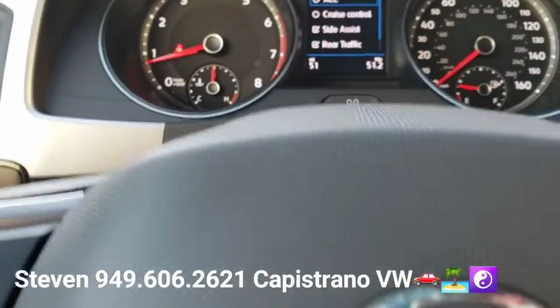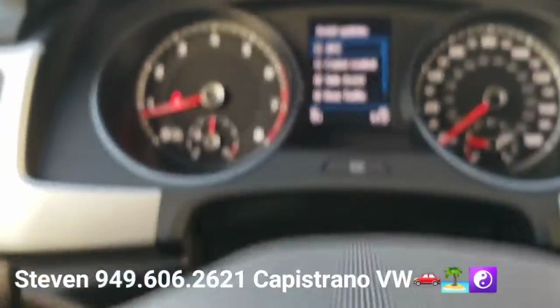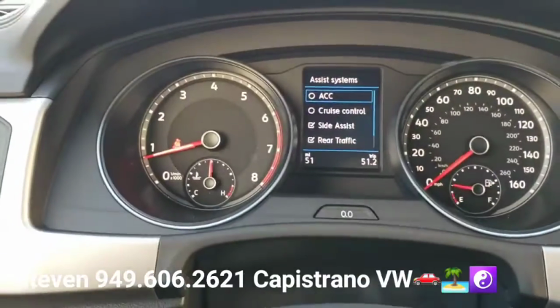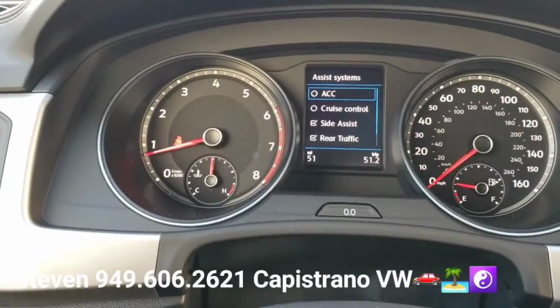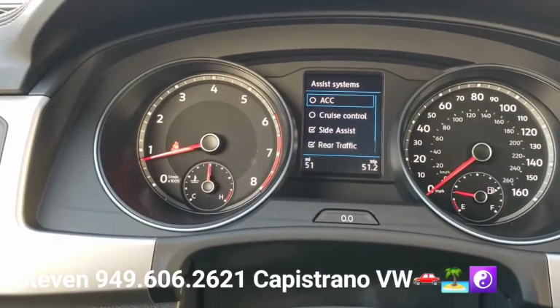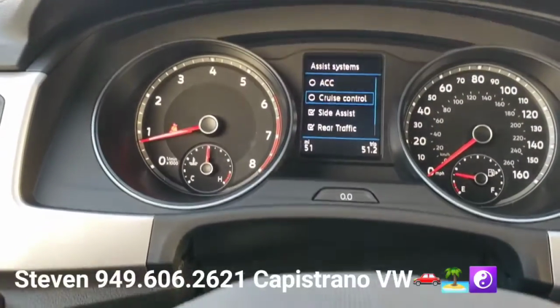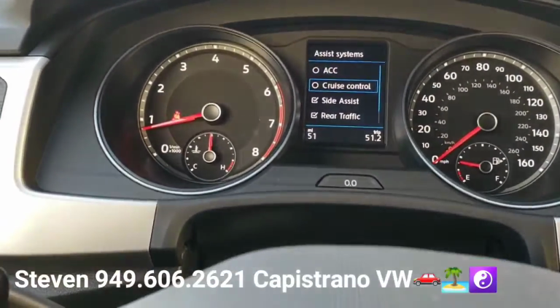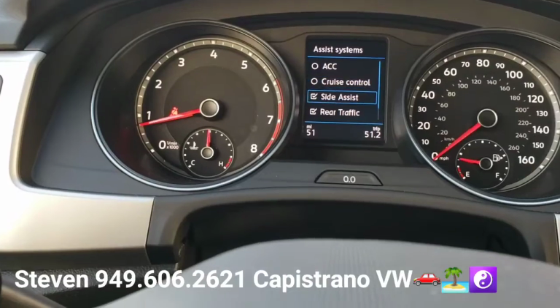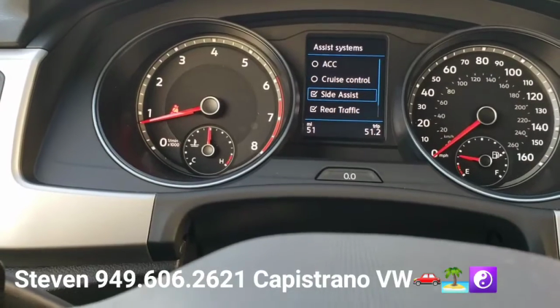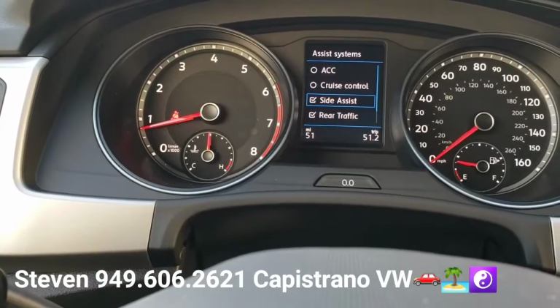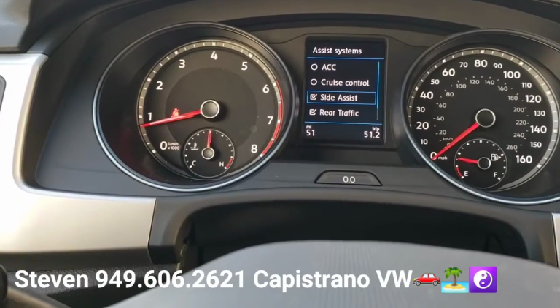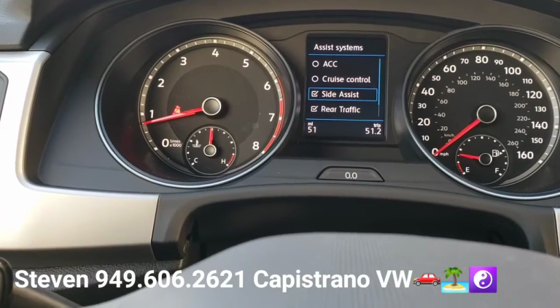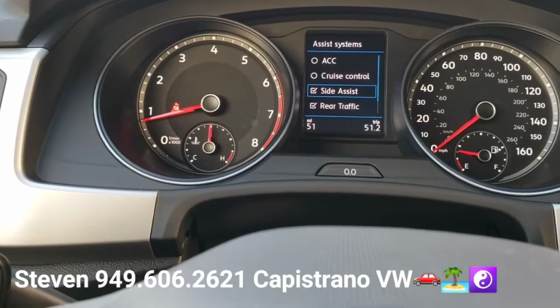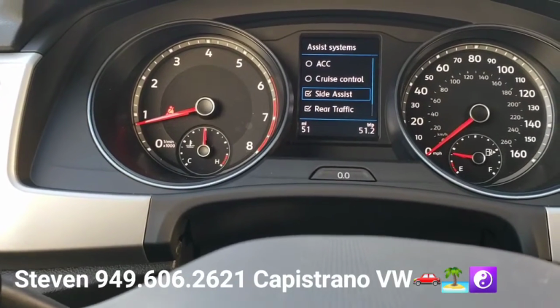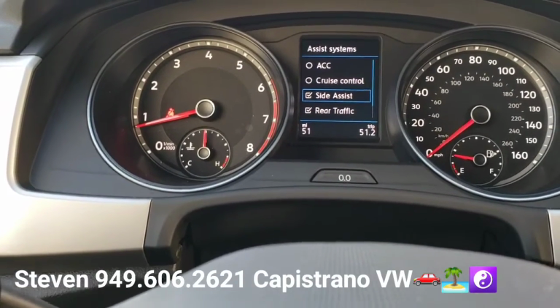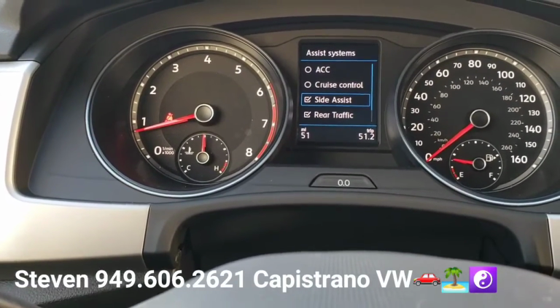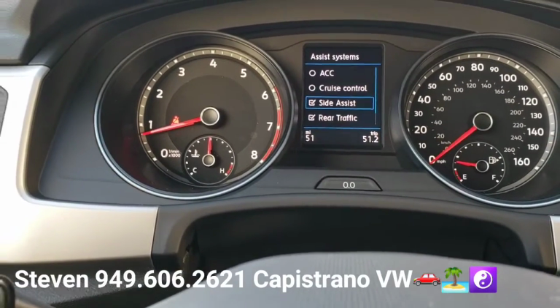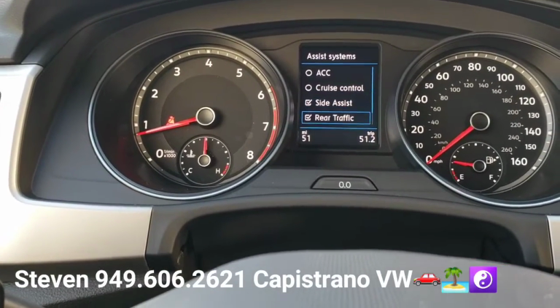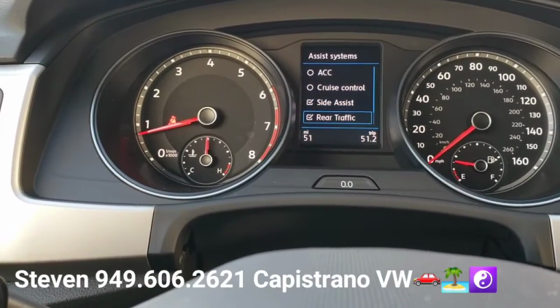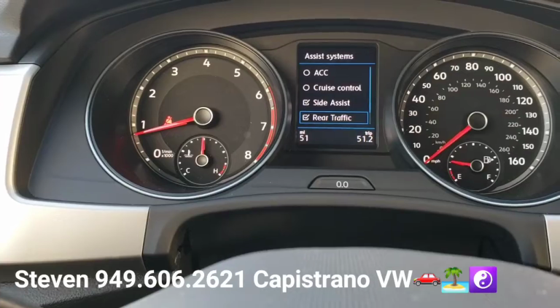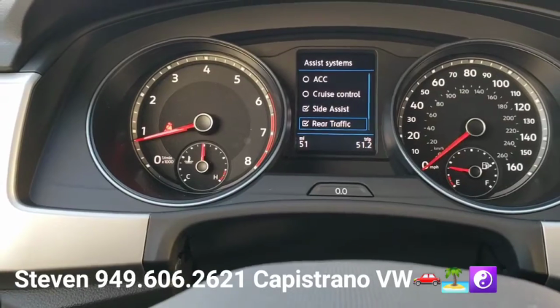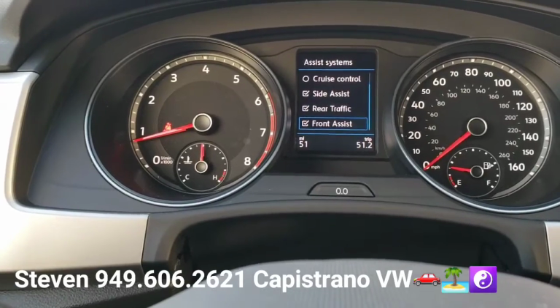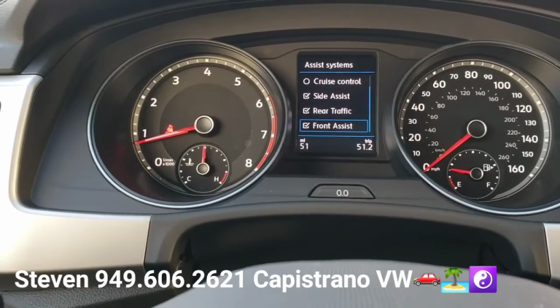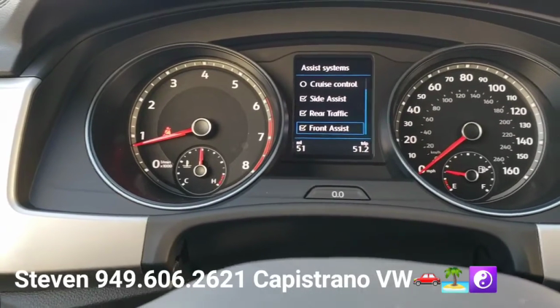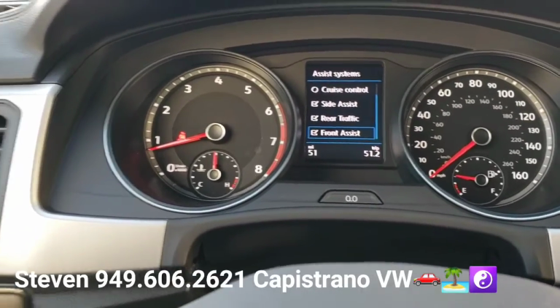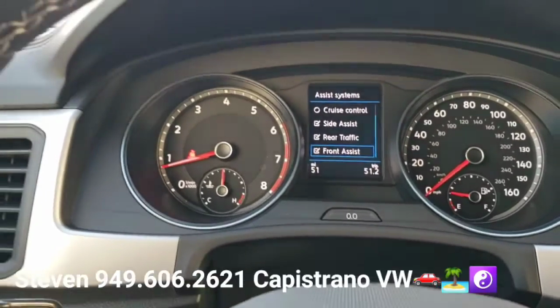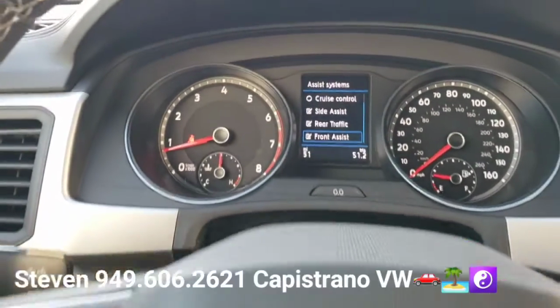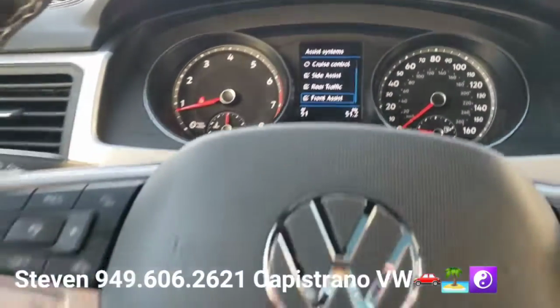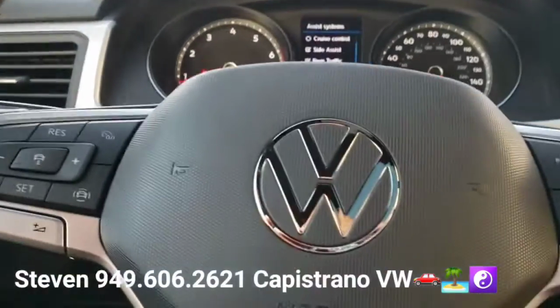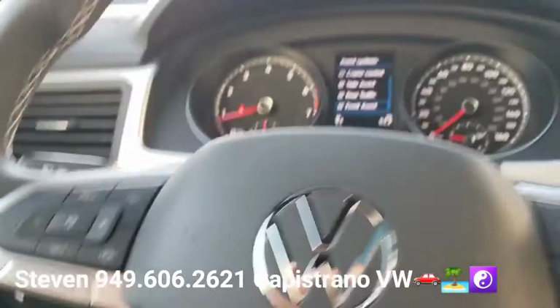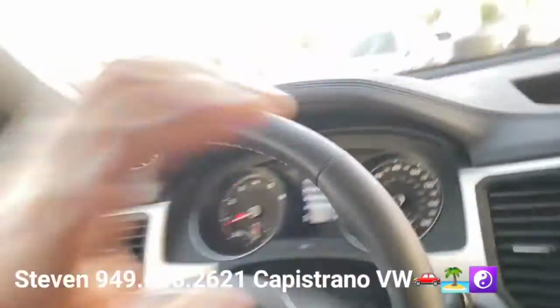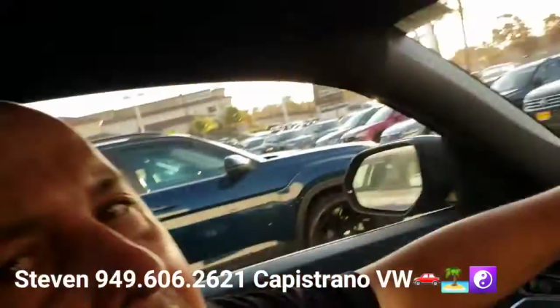It's got all the driving aids here — adaptive cruise control, regular cruise control, side assist, rear cross traffic alert, and autonomous front brake assist.